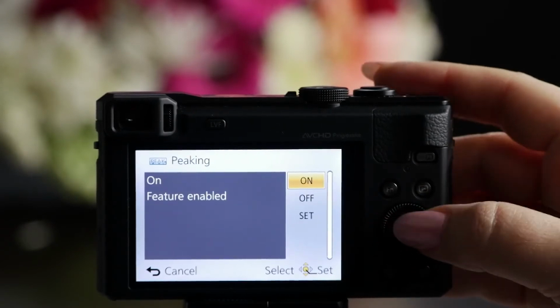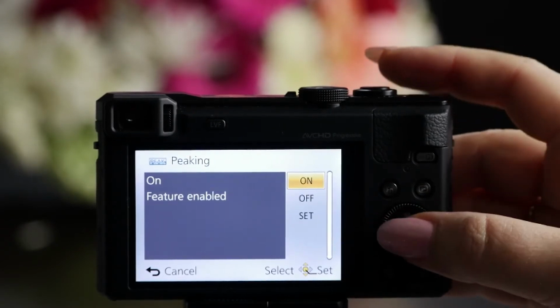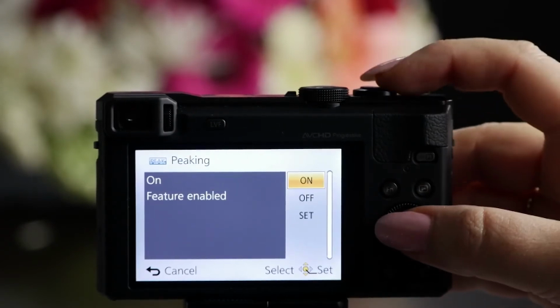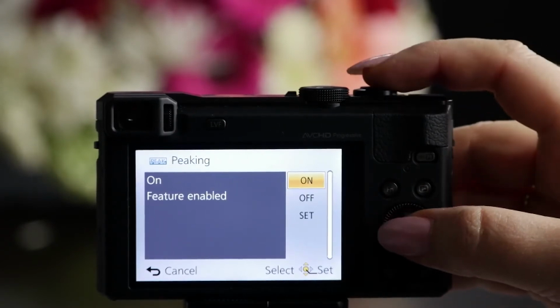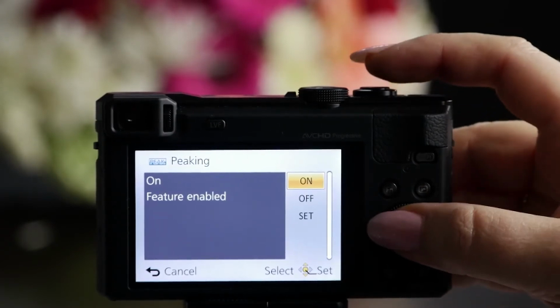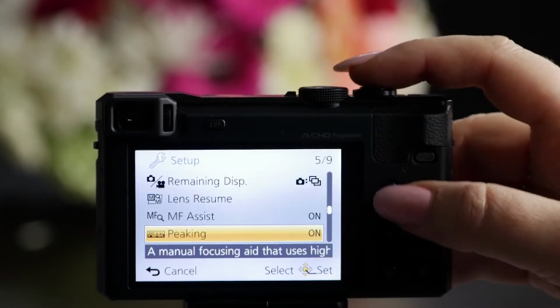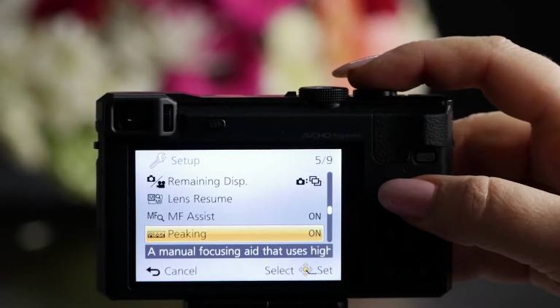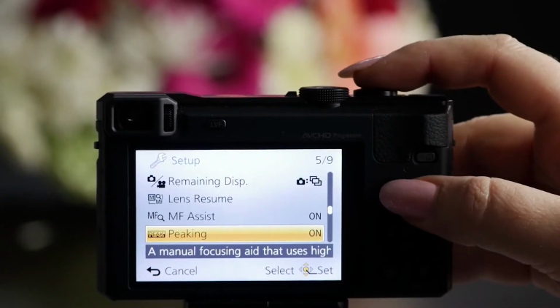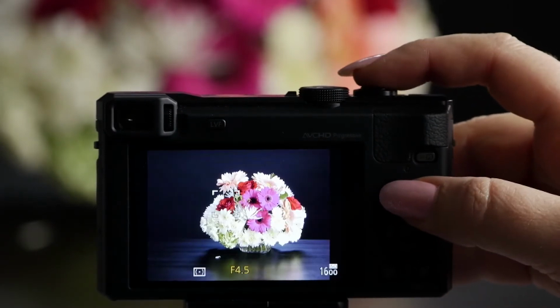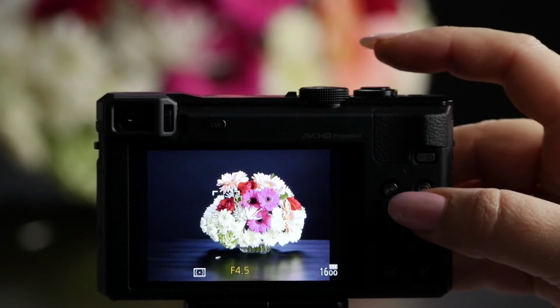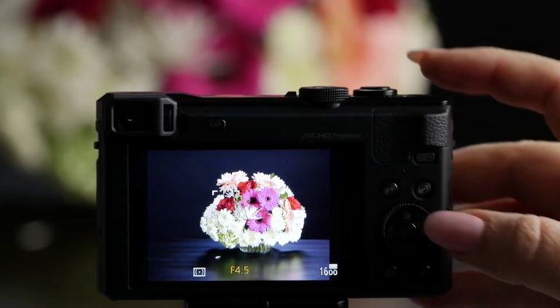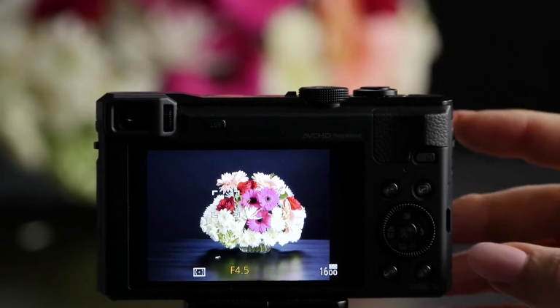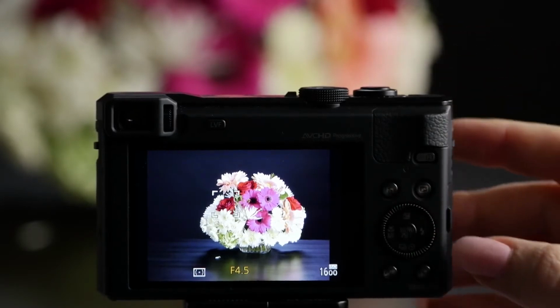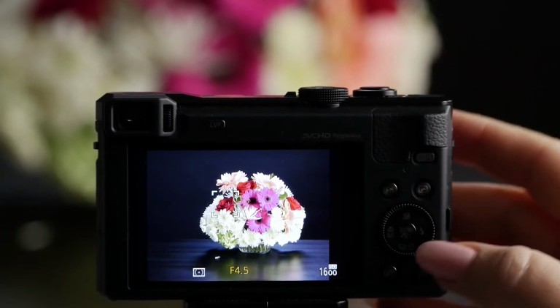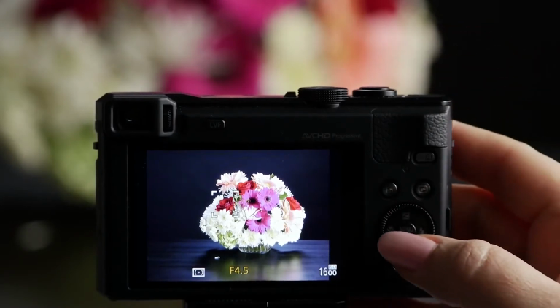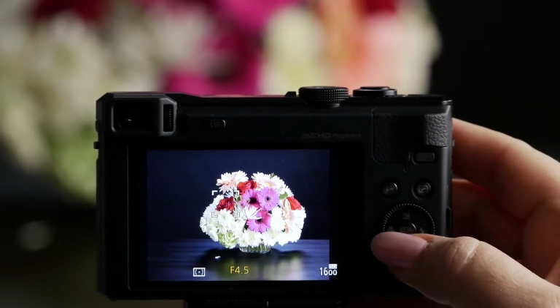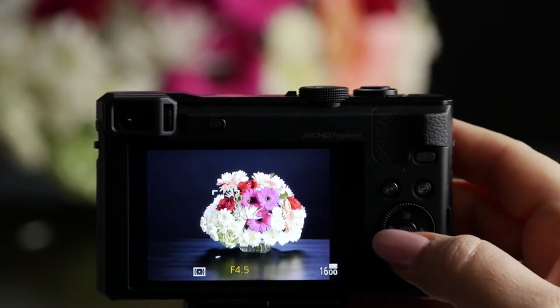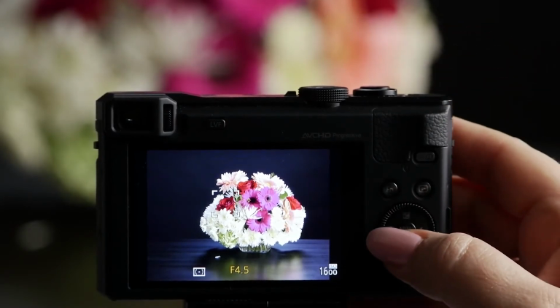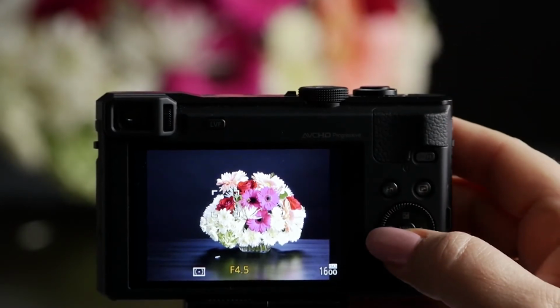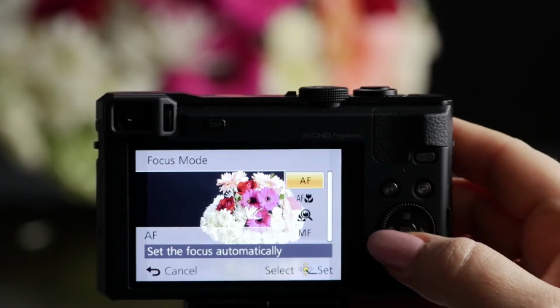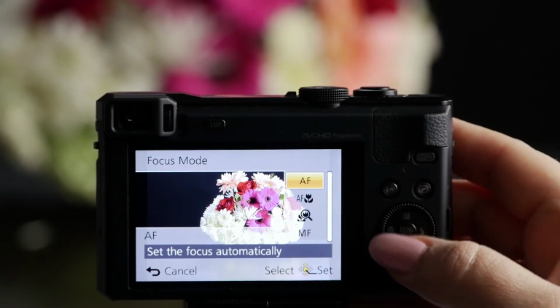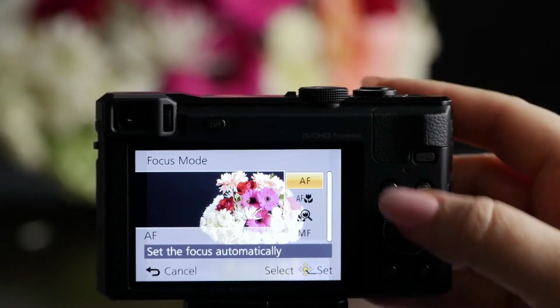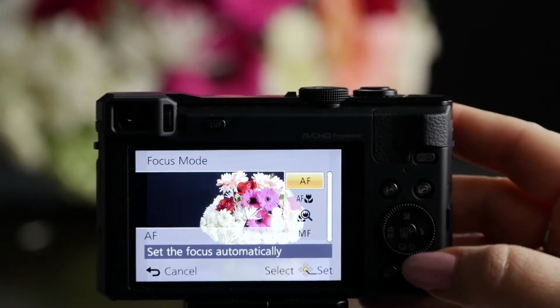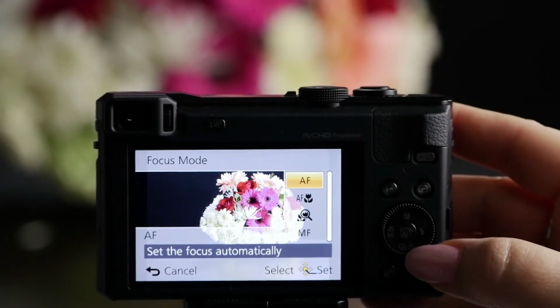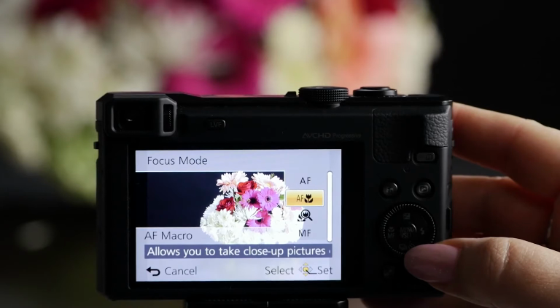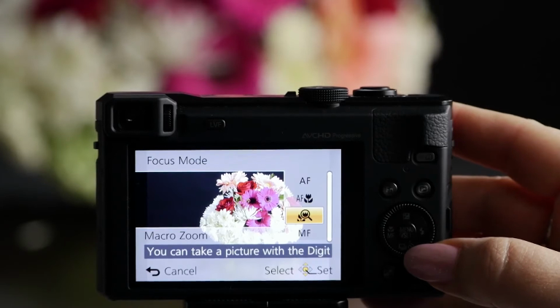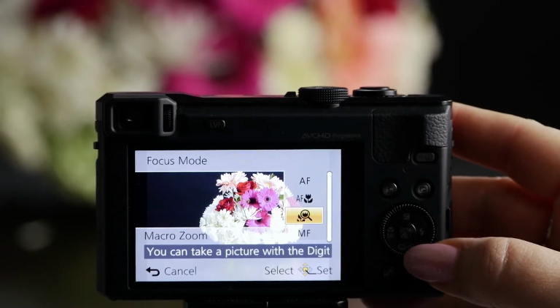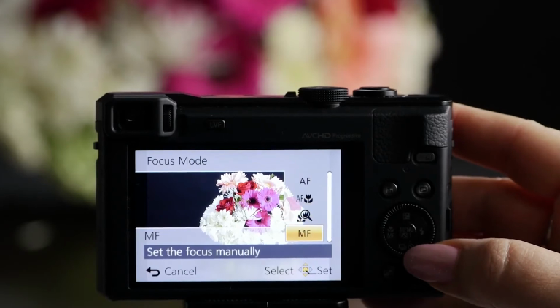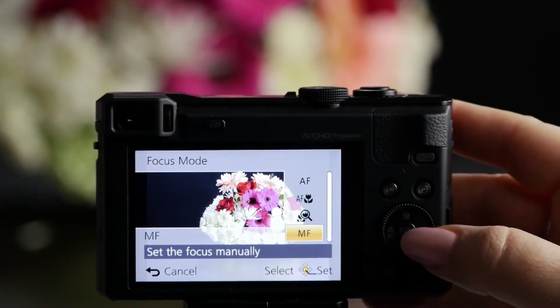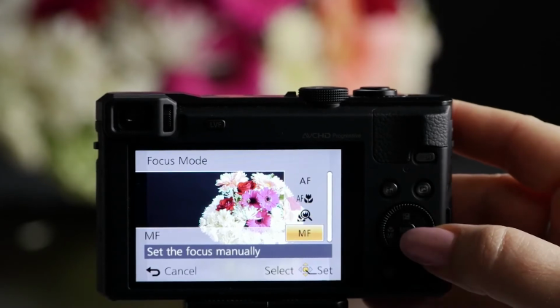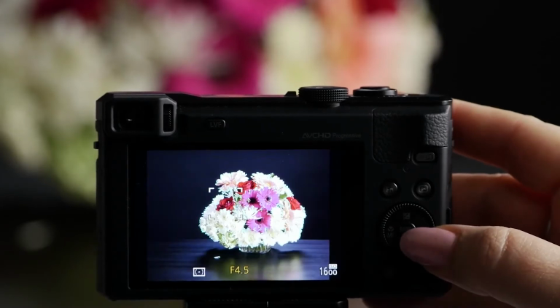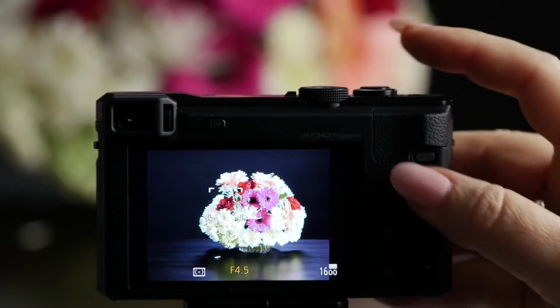Next, what I'm going to do is turn it to manual focus. You do that by clicking the left side of the cursor wheel to the focus modes, and I'm going to scroll down to manual focus.